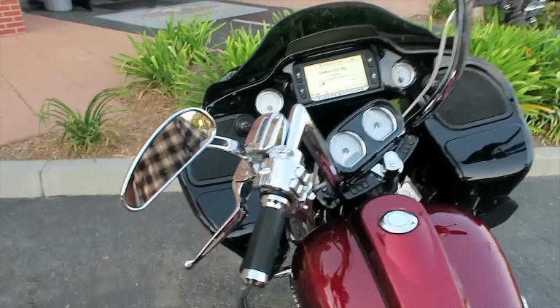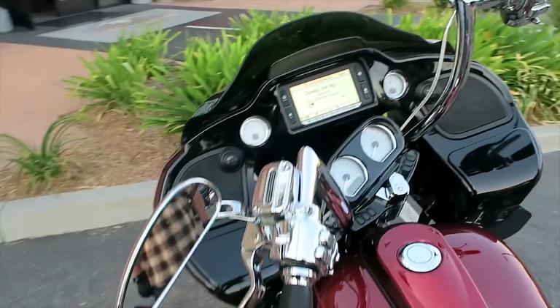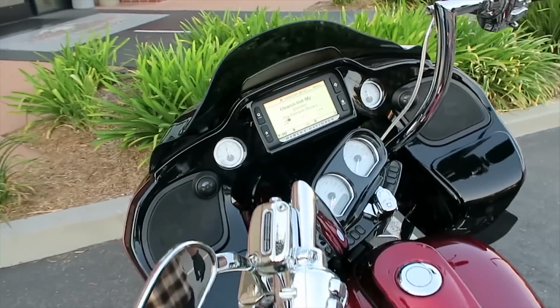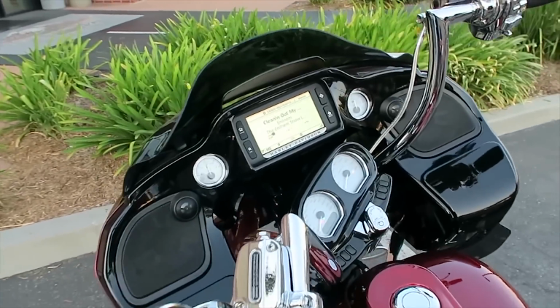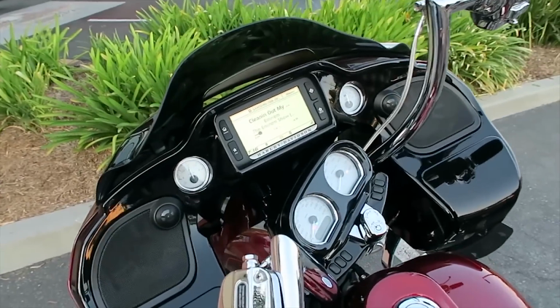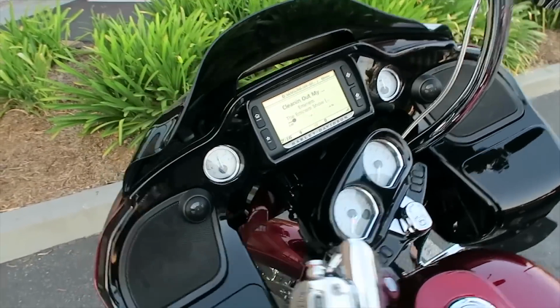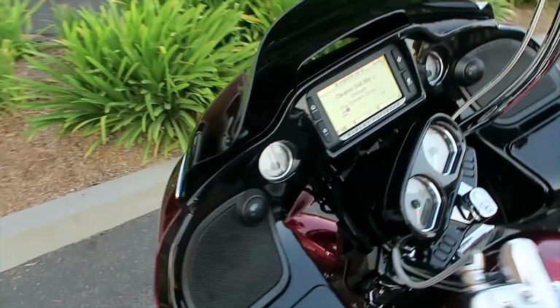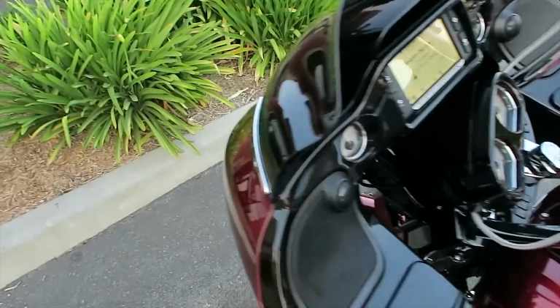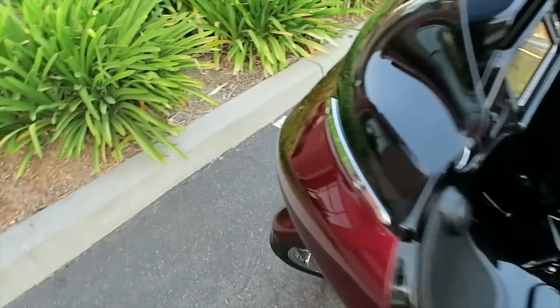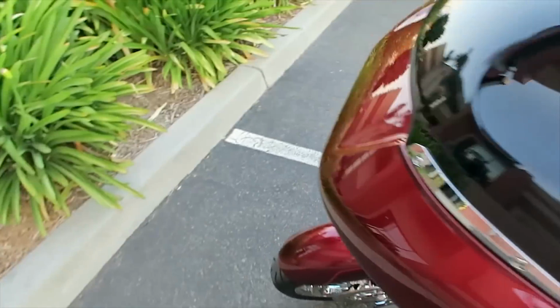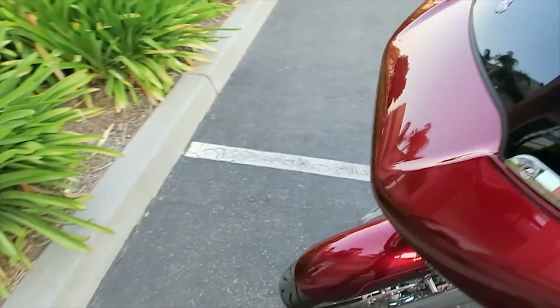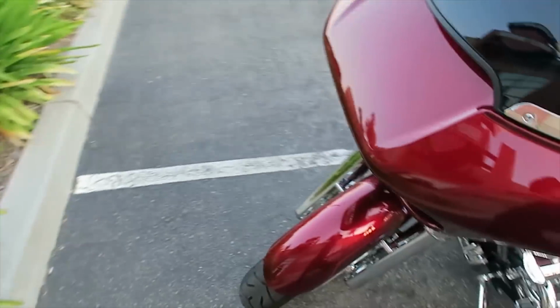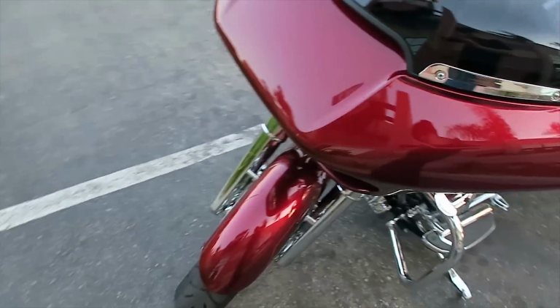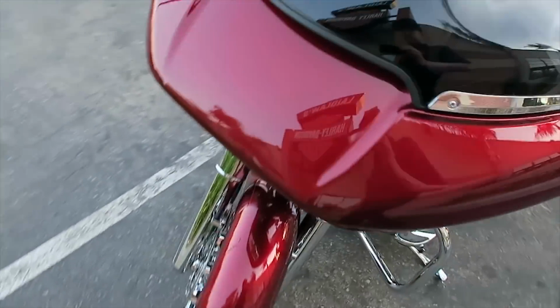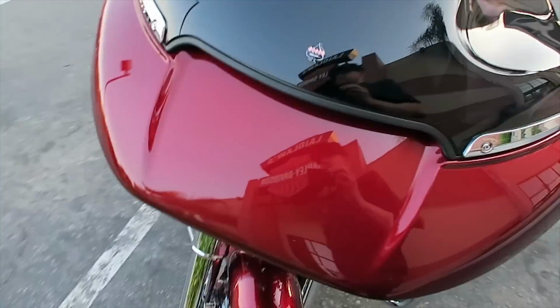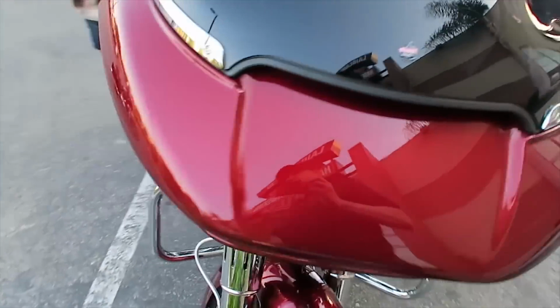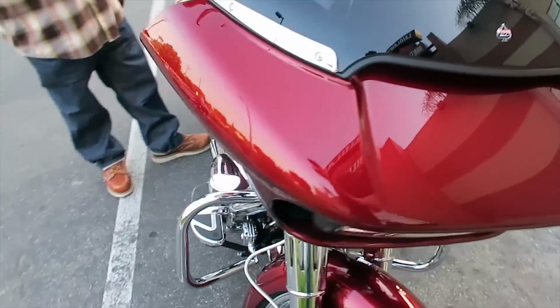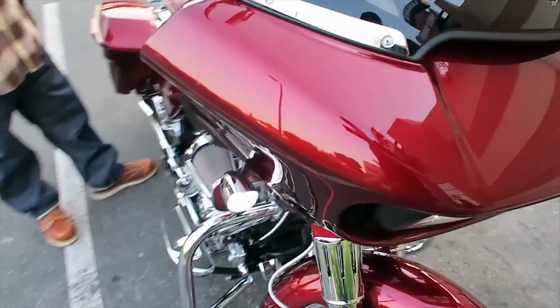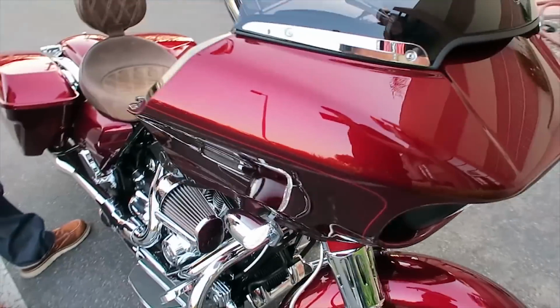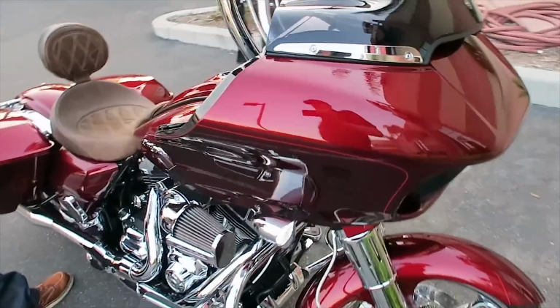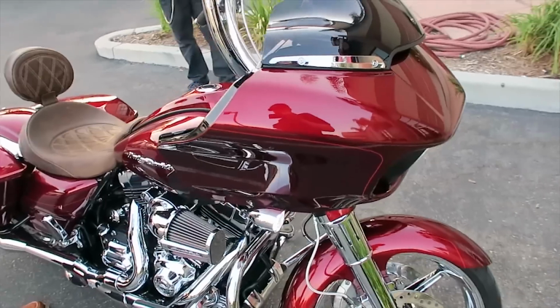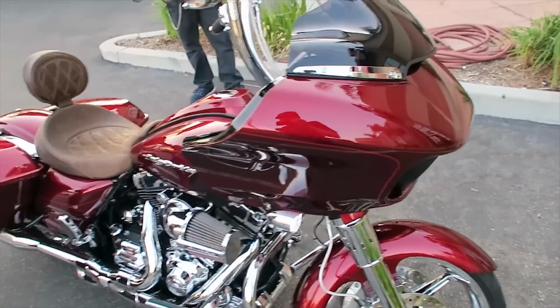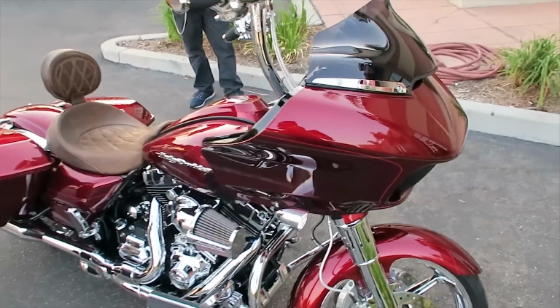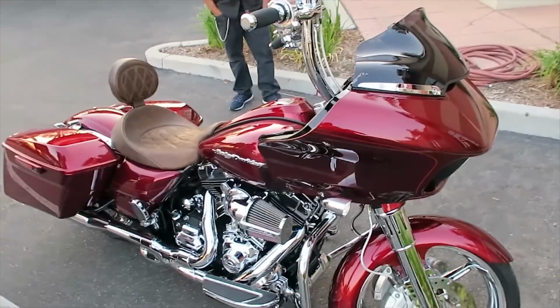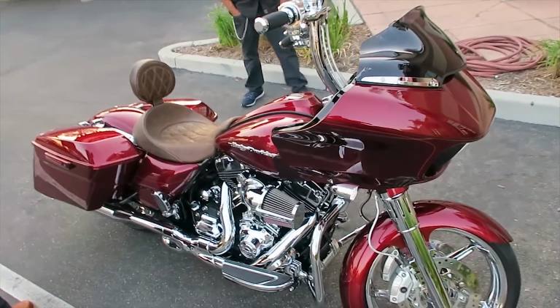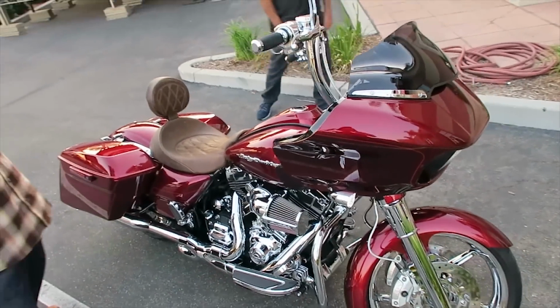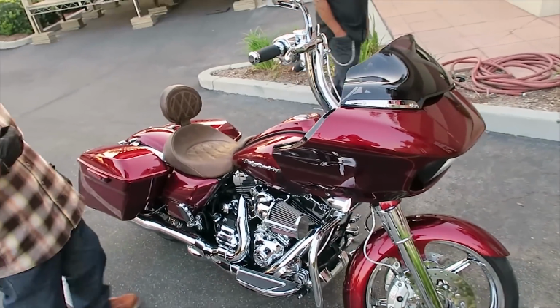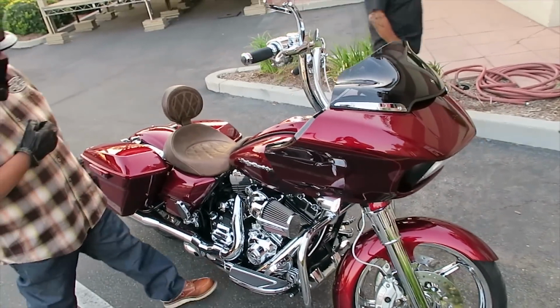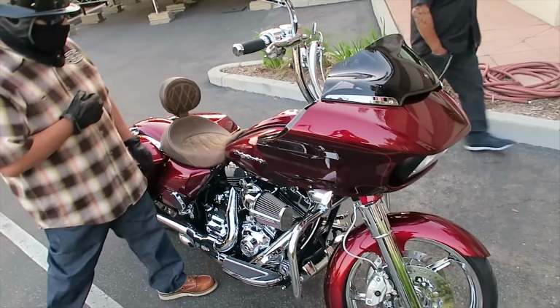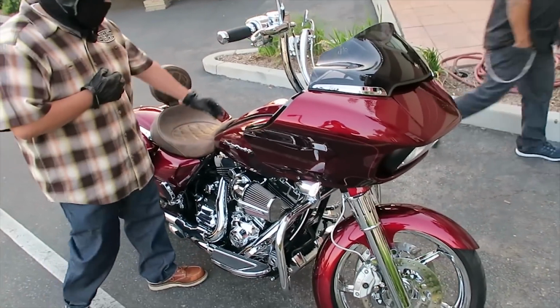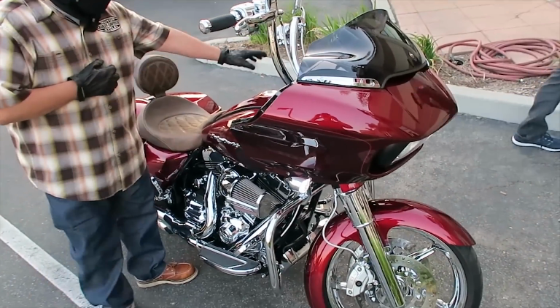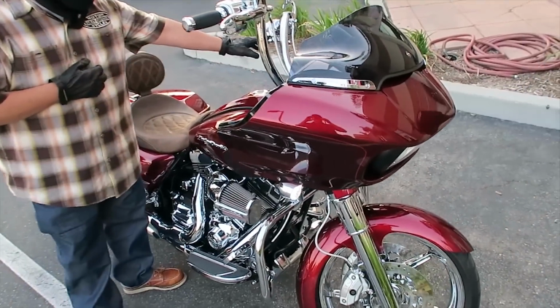He also chromed out the clutch master cylinder and brake master cylinder. That's about it — pretty clean Road Glide. Let me know what you guys think.